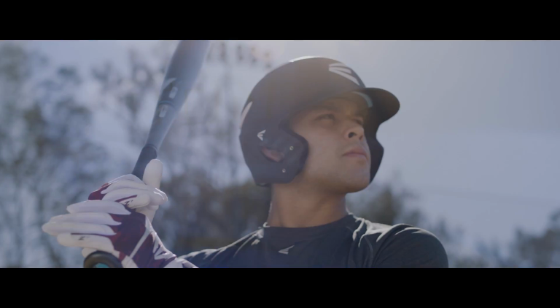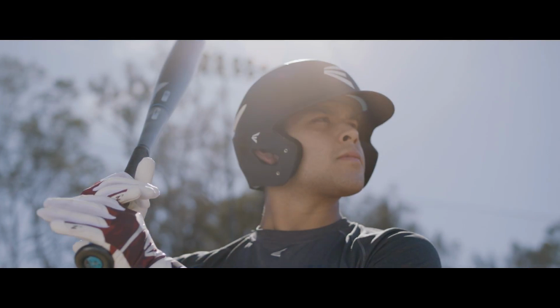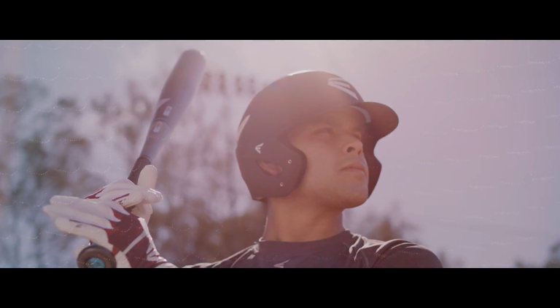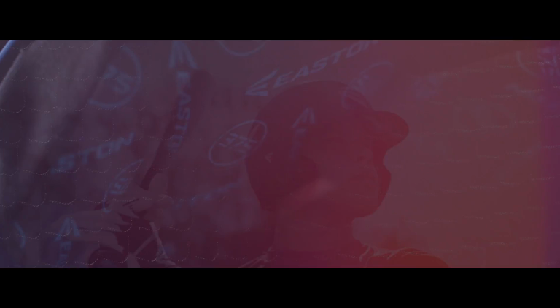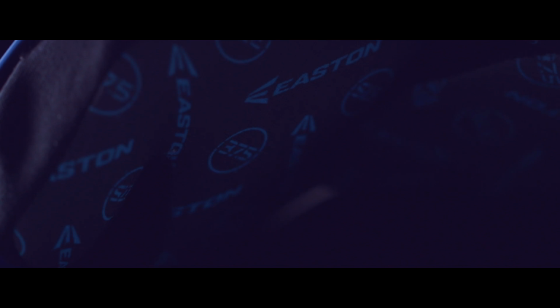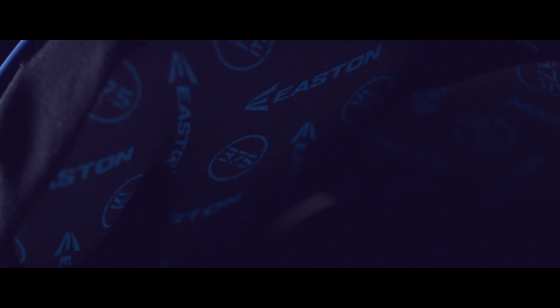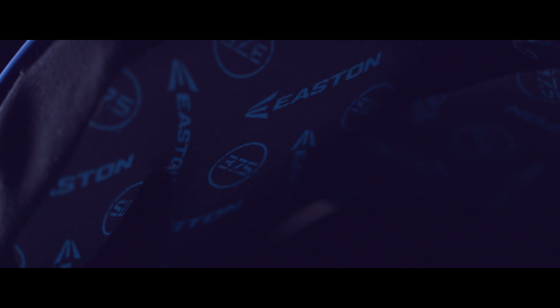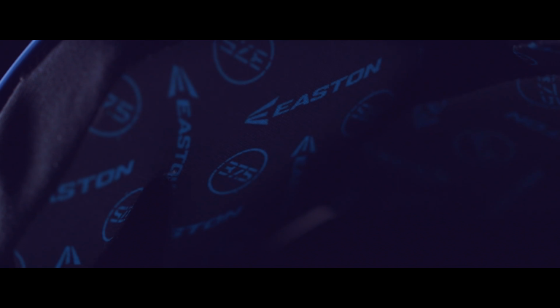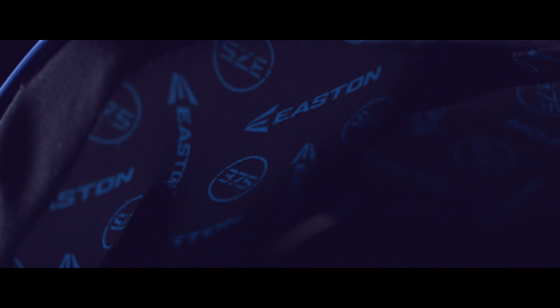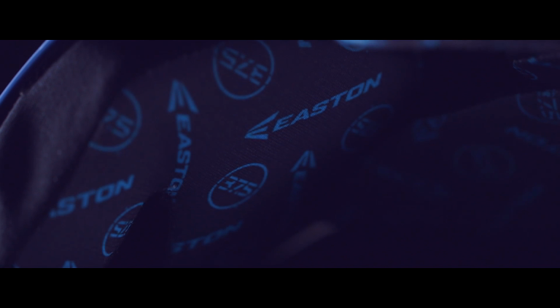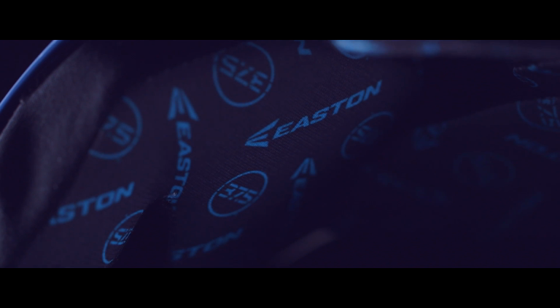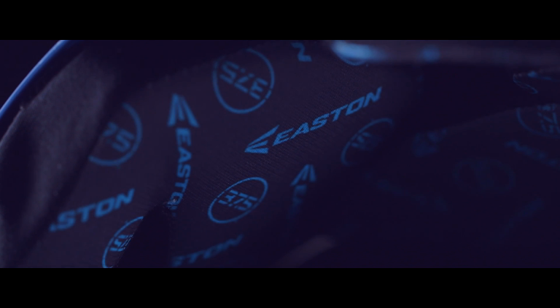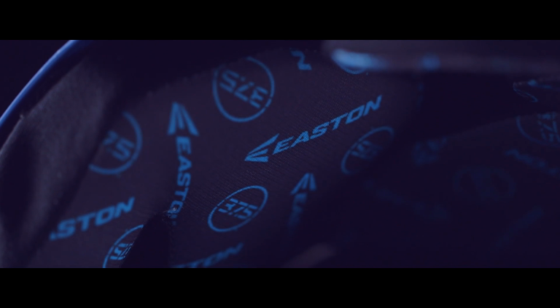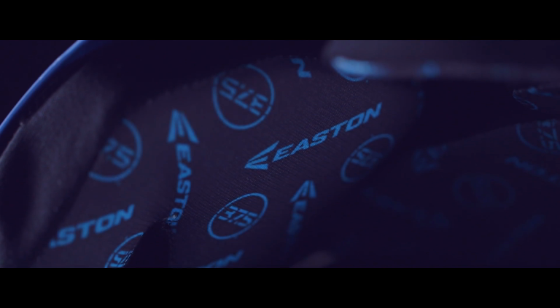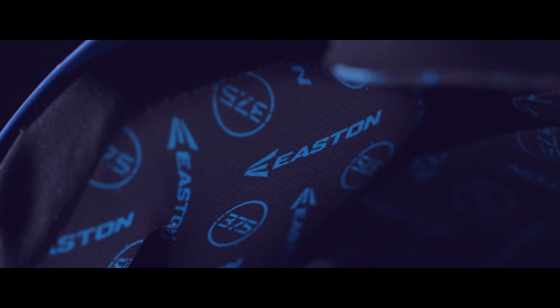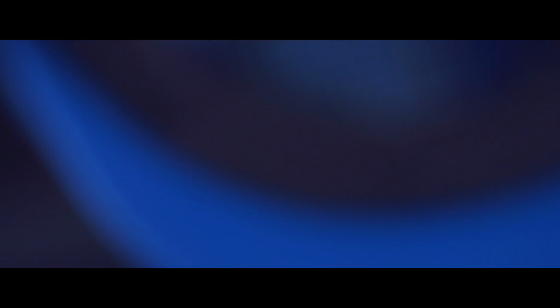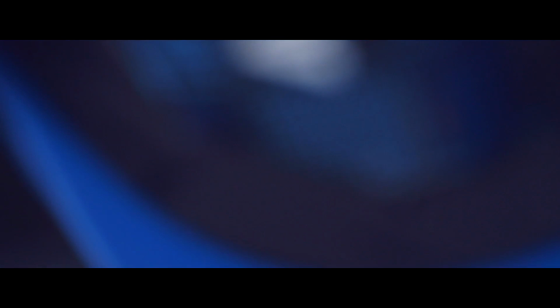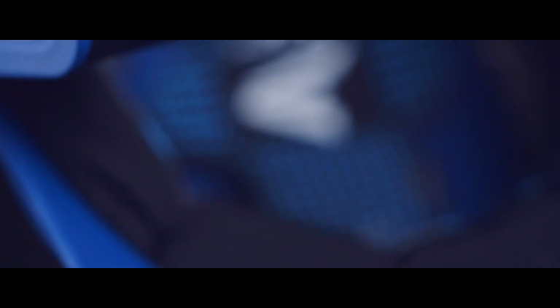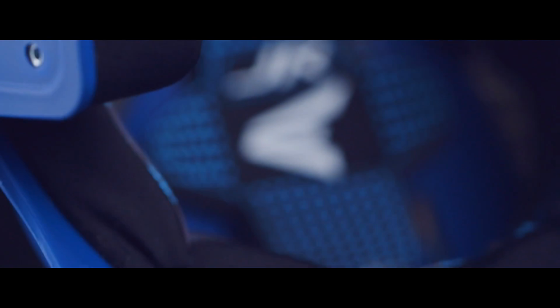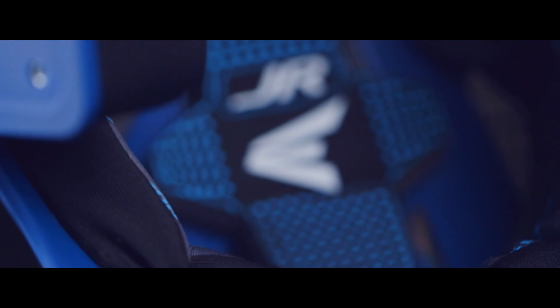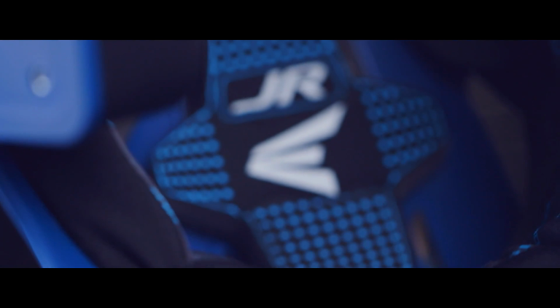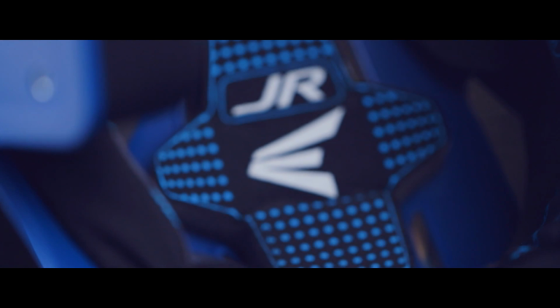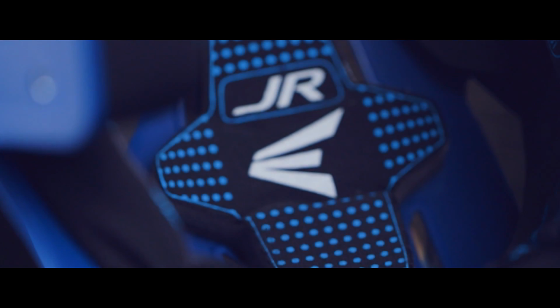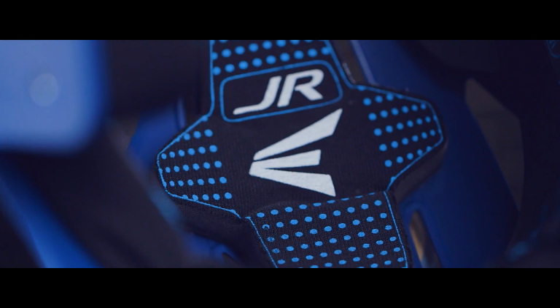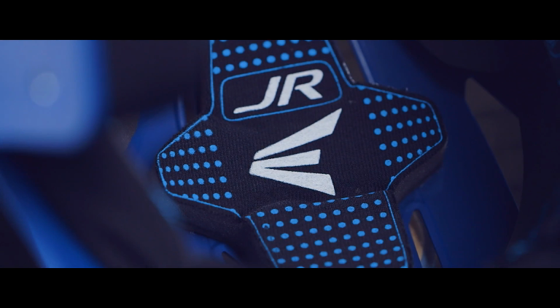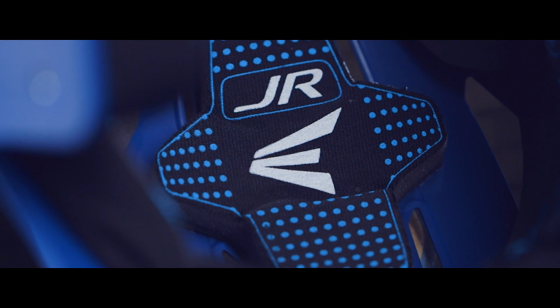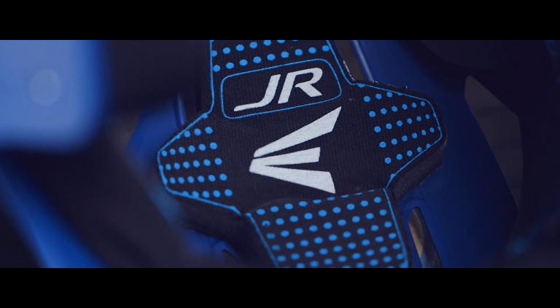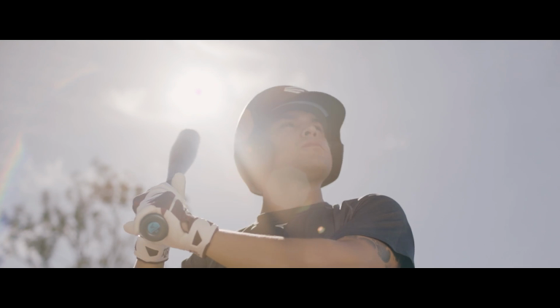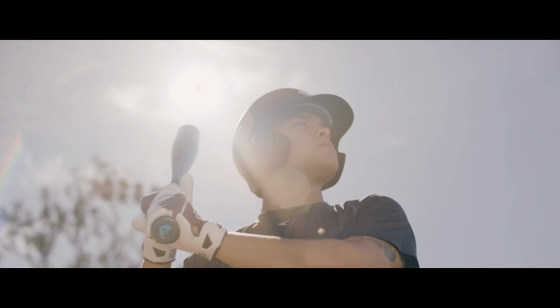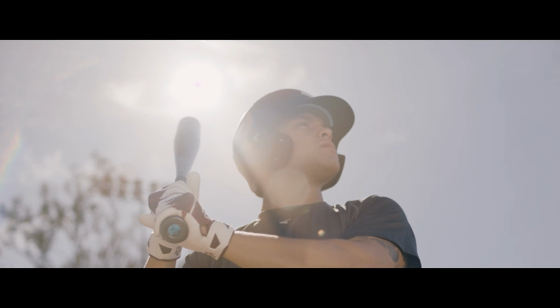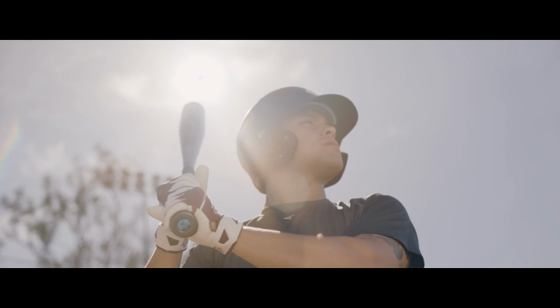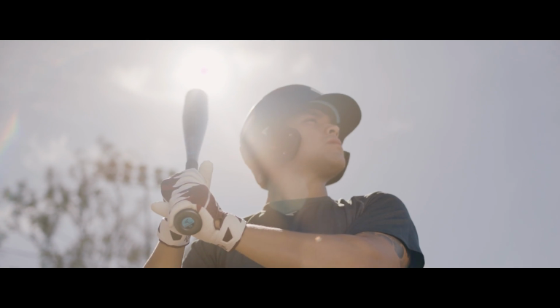Liner fabric with 37.5 active particle technology works to capture and release moisture, keeping it cooler, drier, and more comfortable.